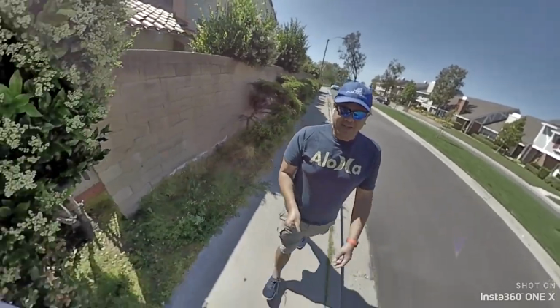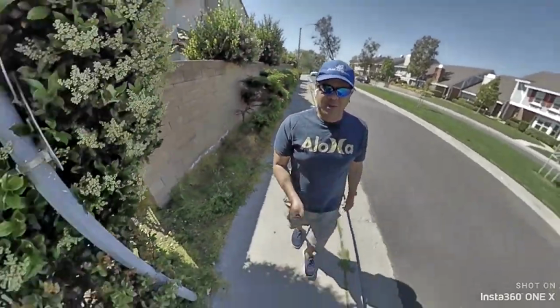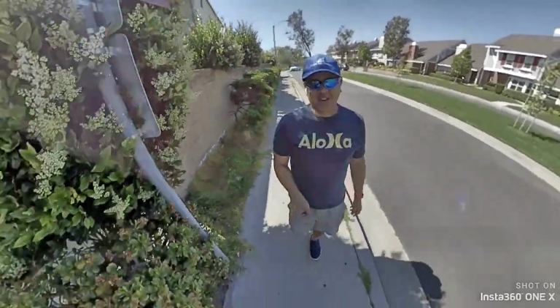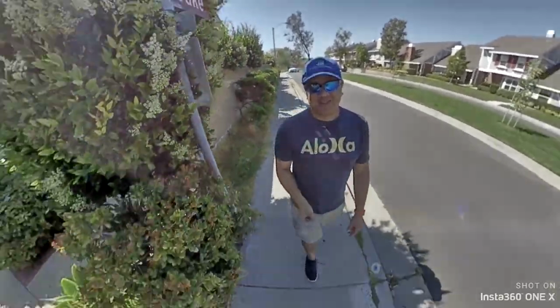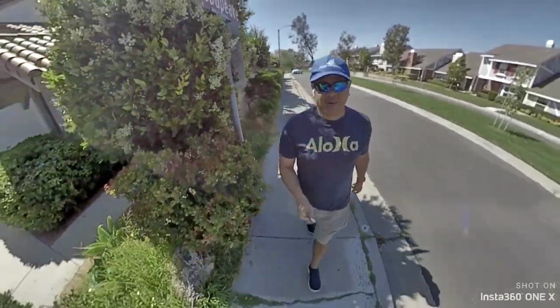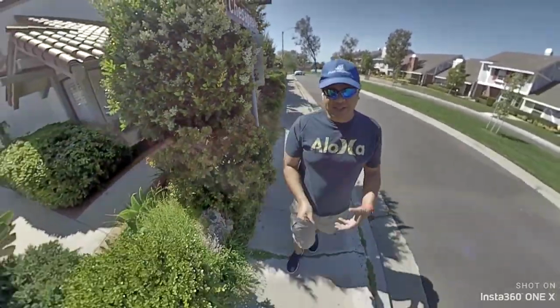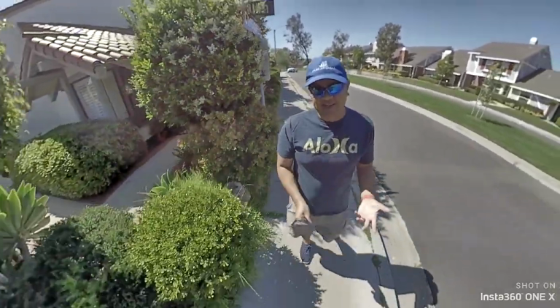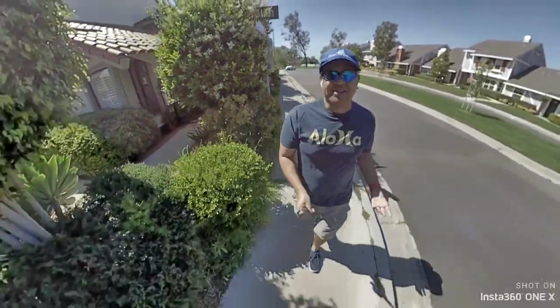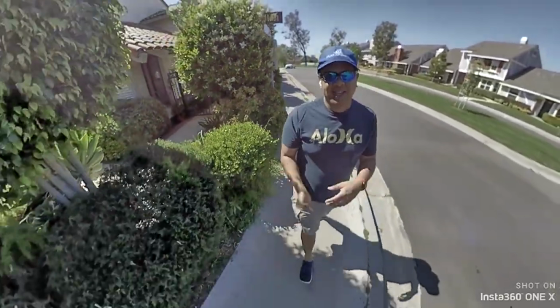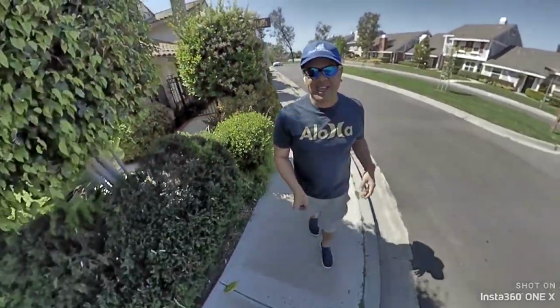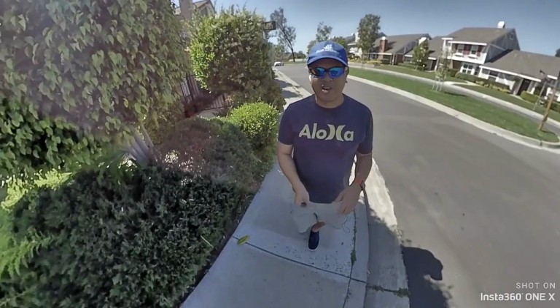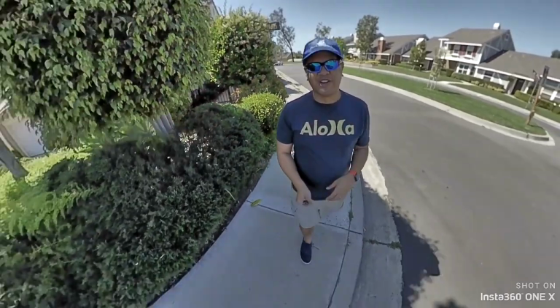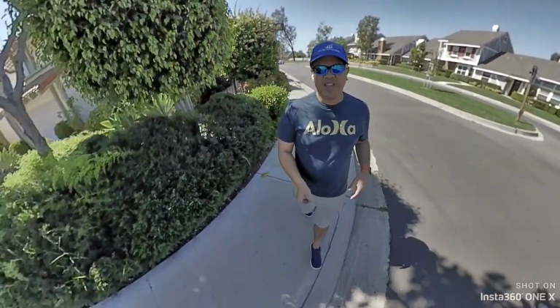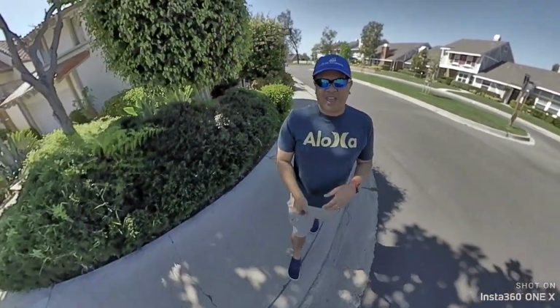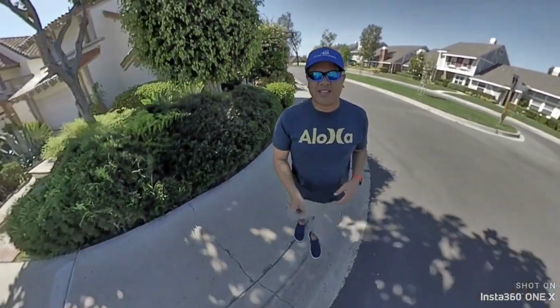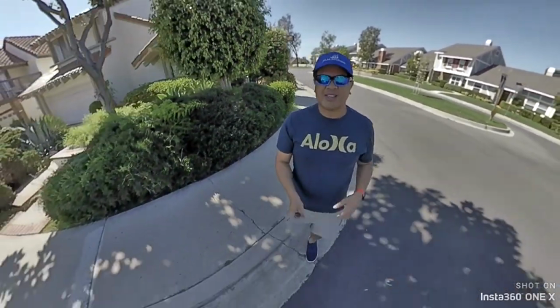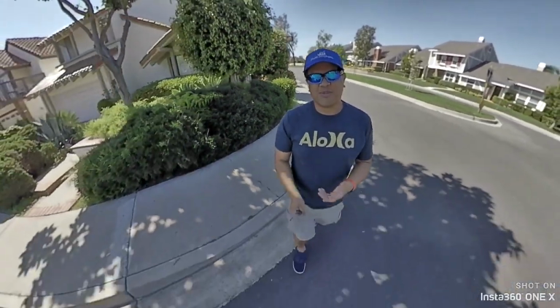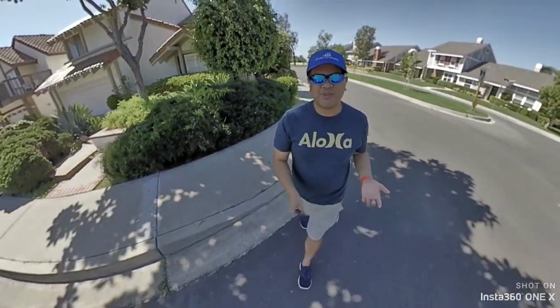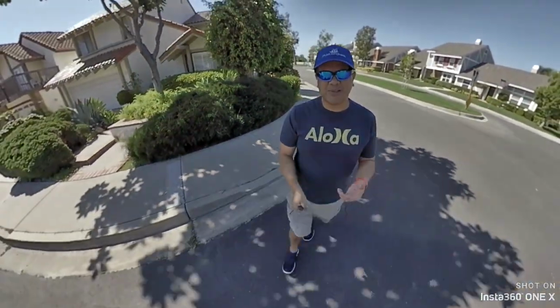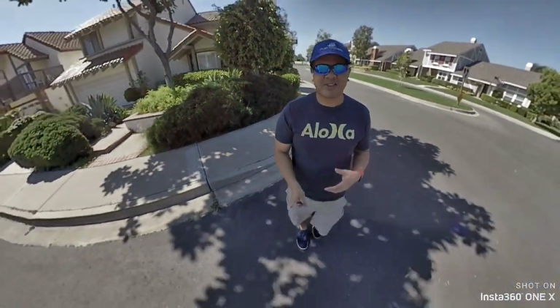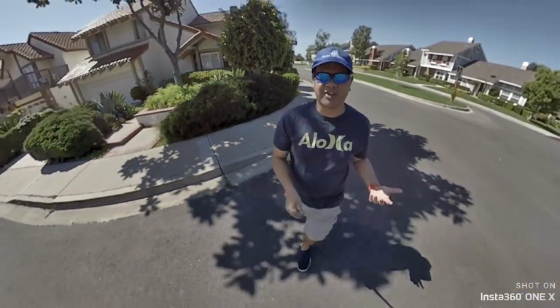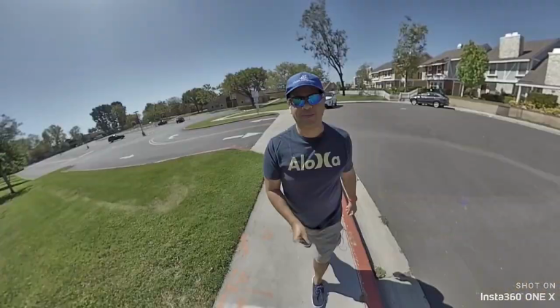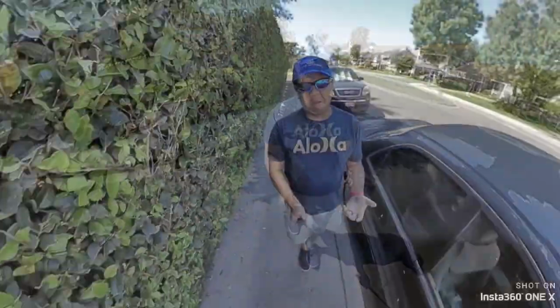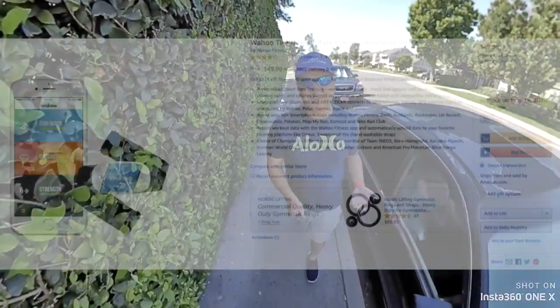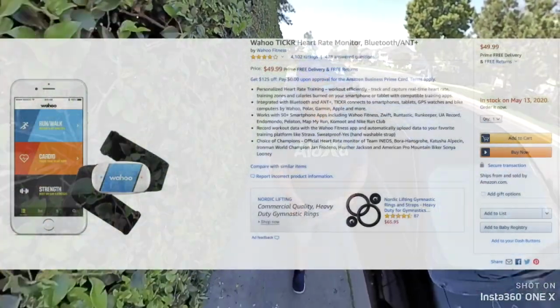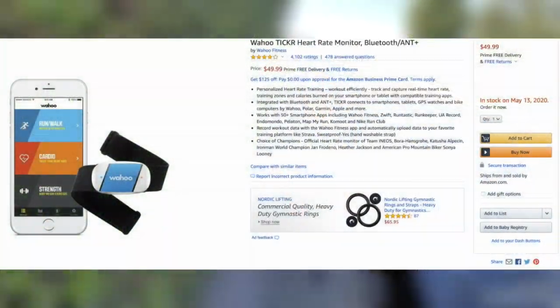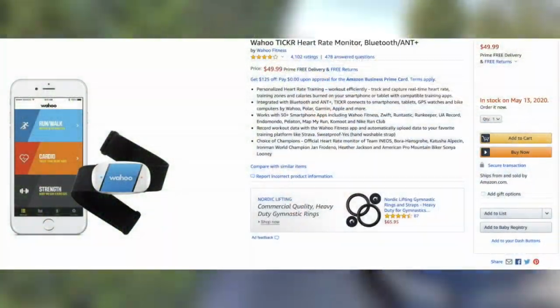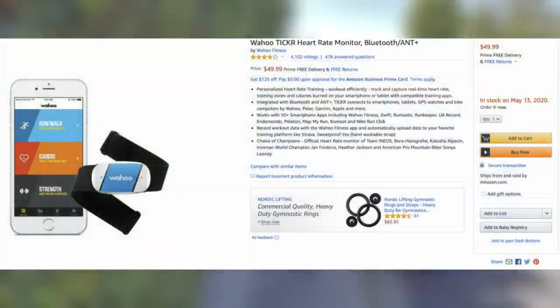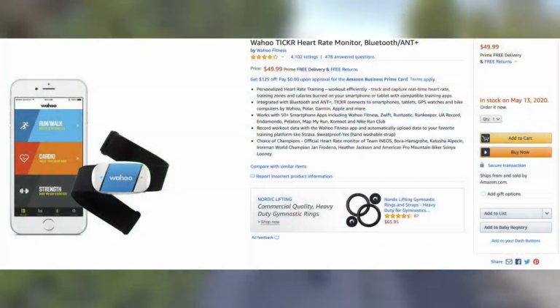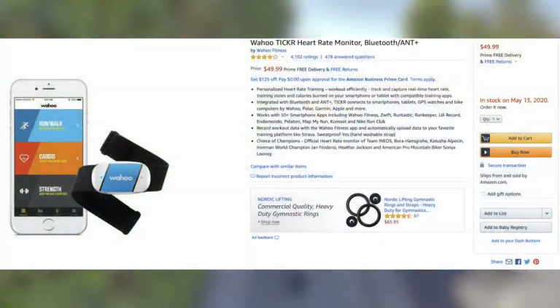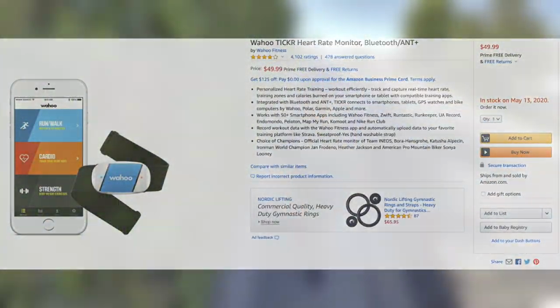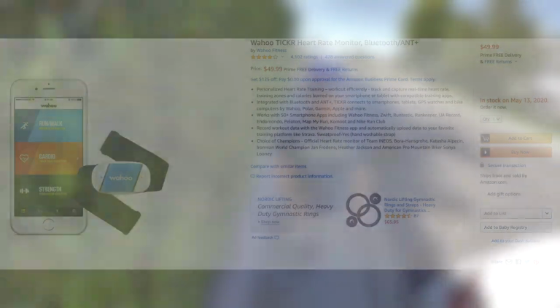So the best way — or the easiest way — to do it is to get a heart rate monitor that connects to your phone via Bluetooth and straps around your chest. I bought one from Wahoo, and it was on Amazon for like 30 bucks.